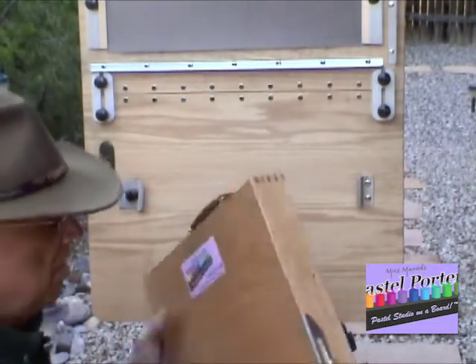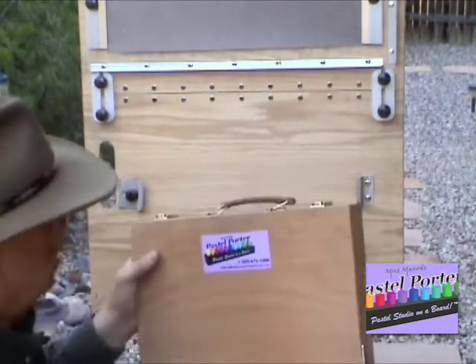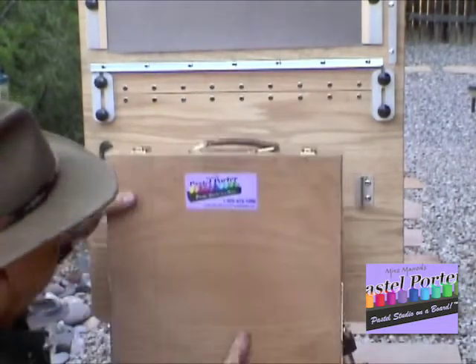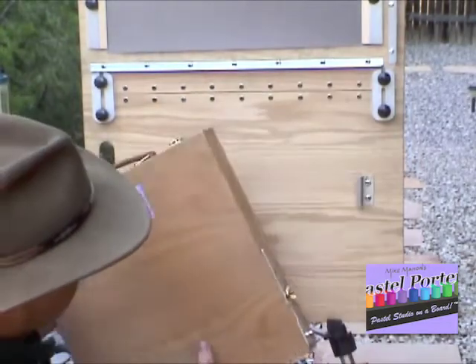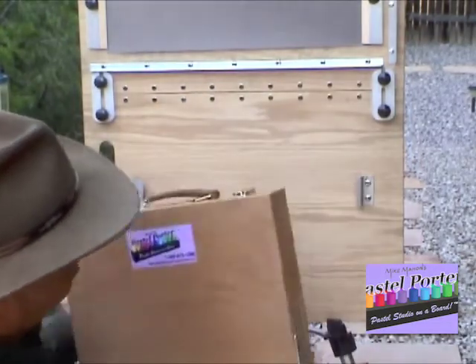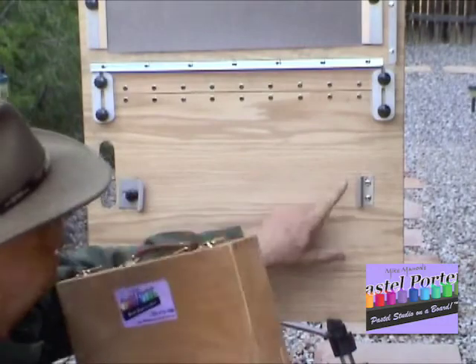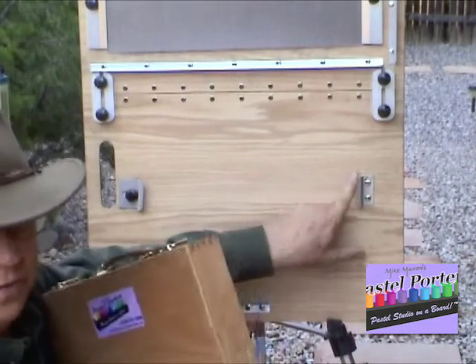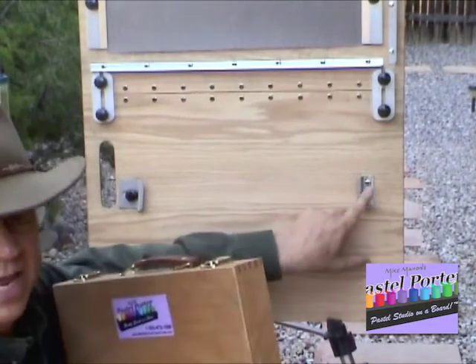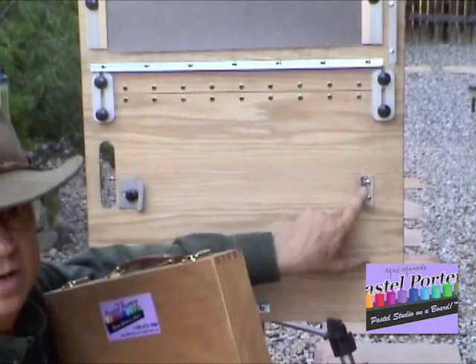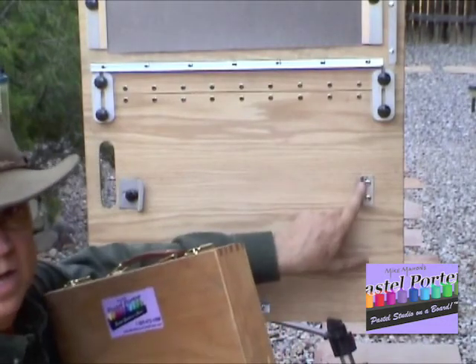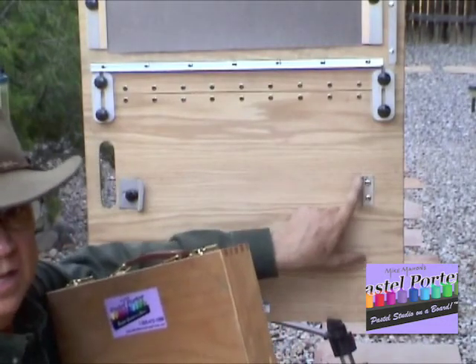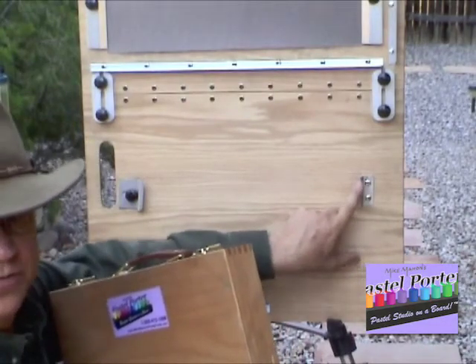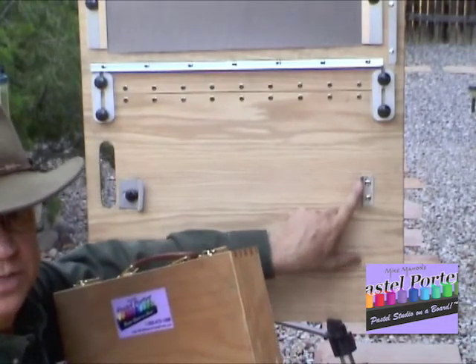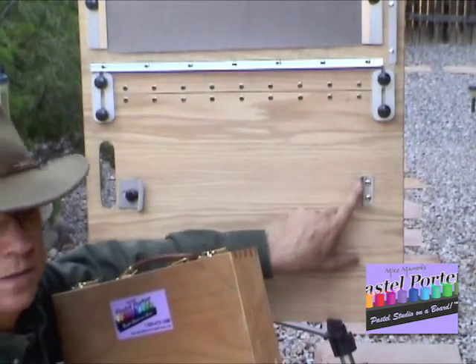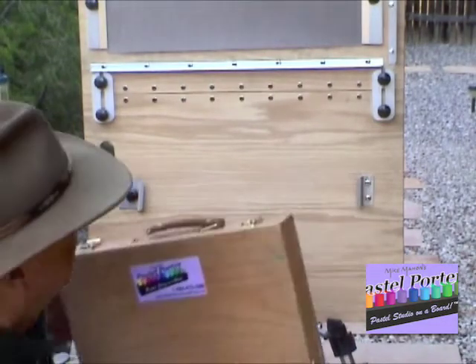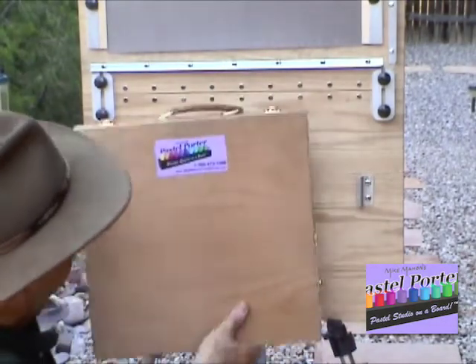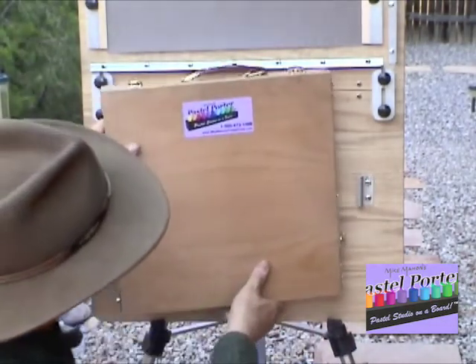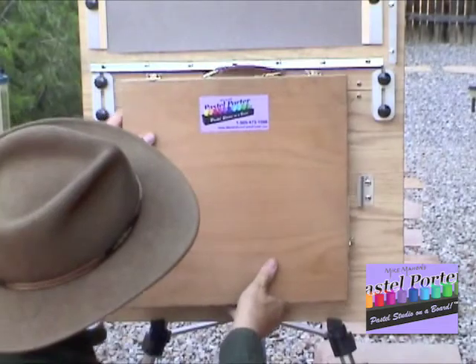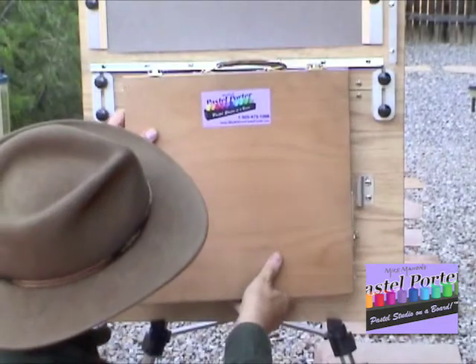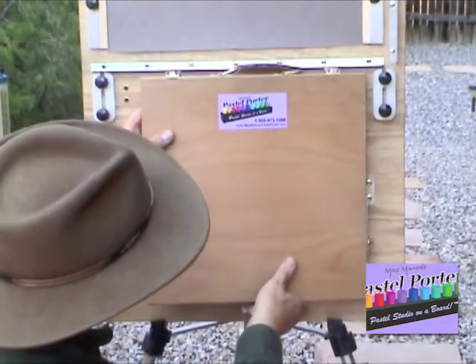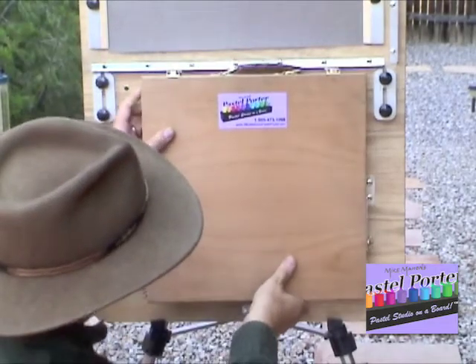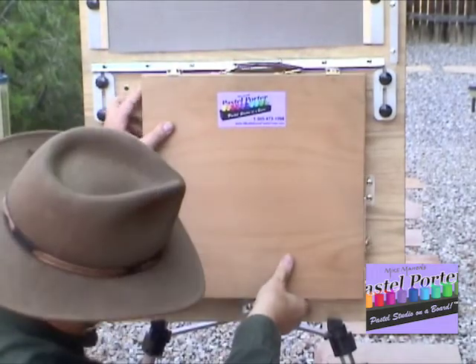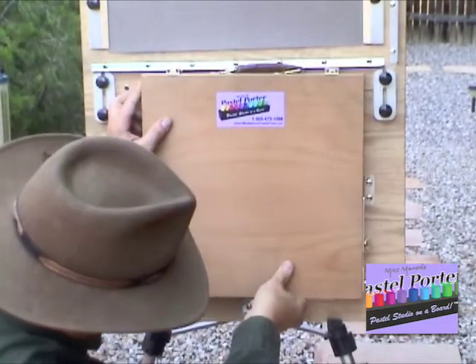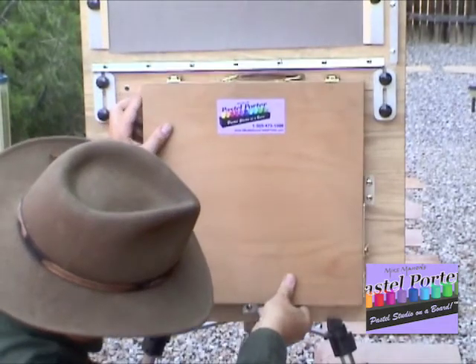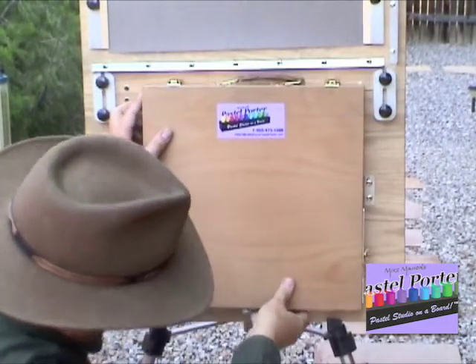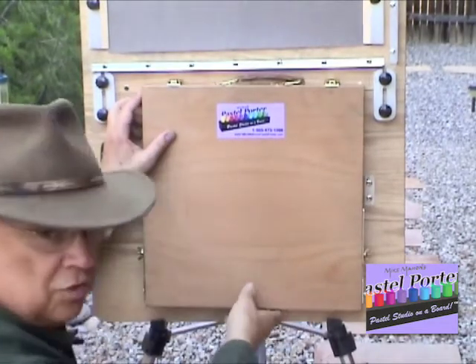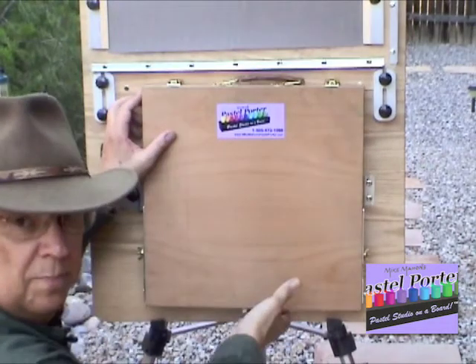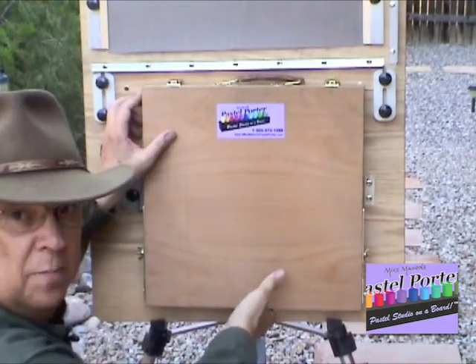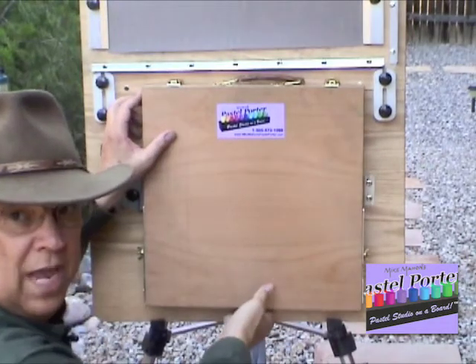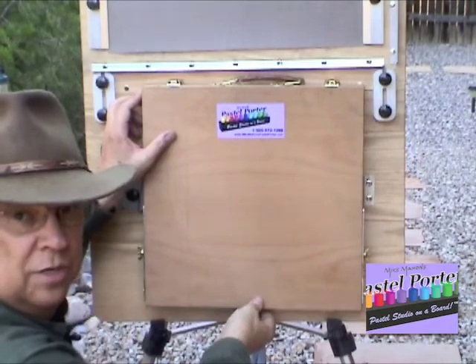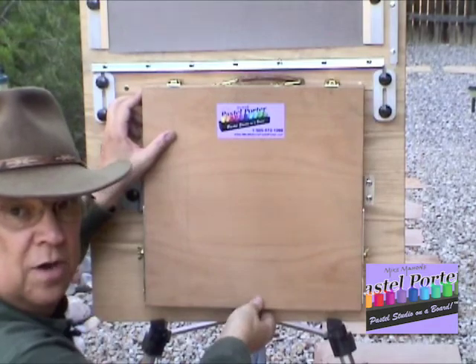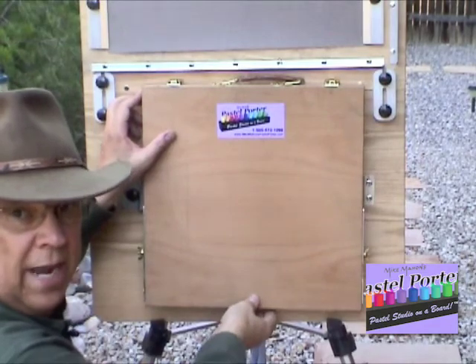You take it, you want to line it up with the right-hand latch first, and just slide it in there, and then drop it down into the bottom latch or bracket.